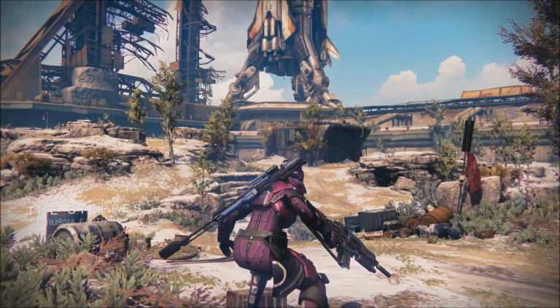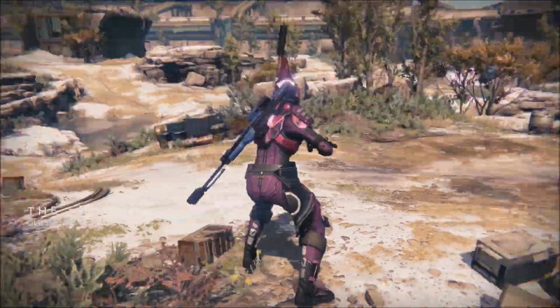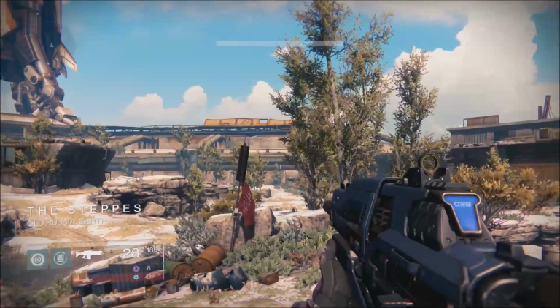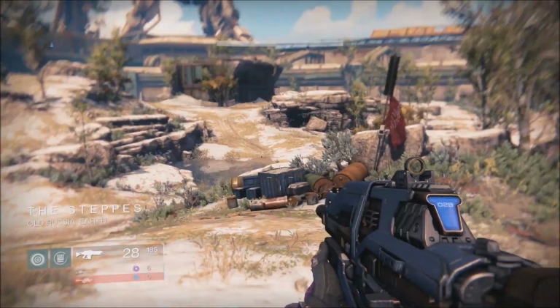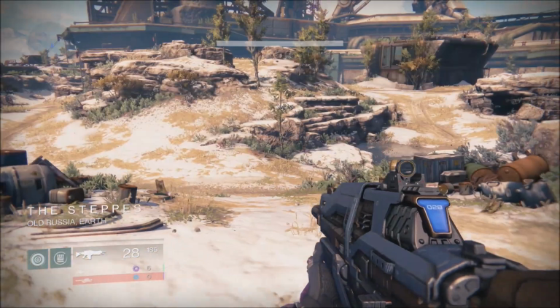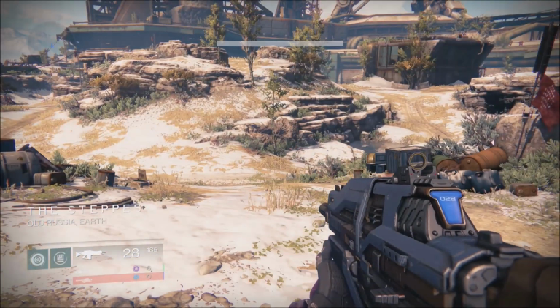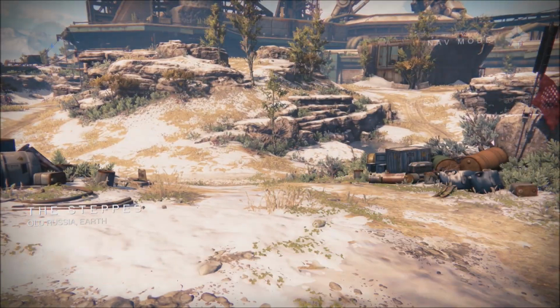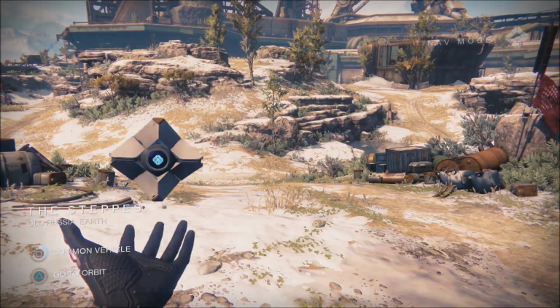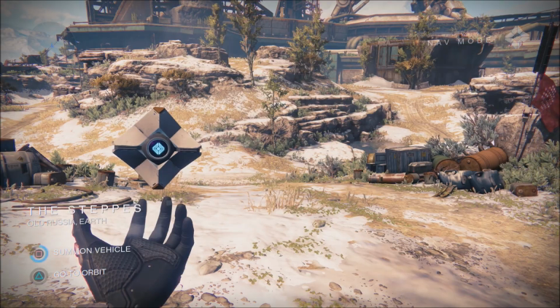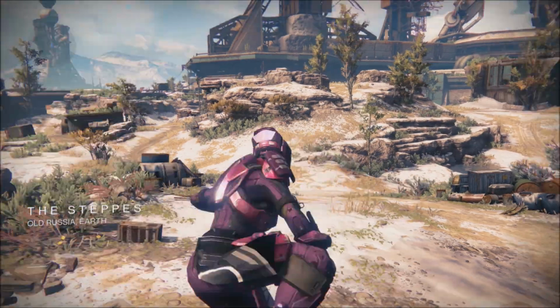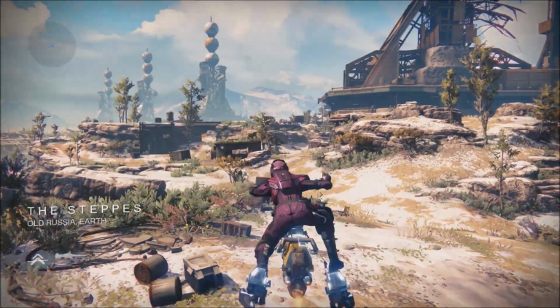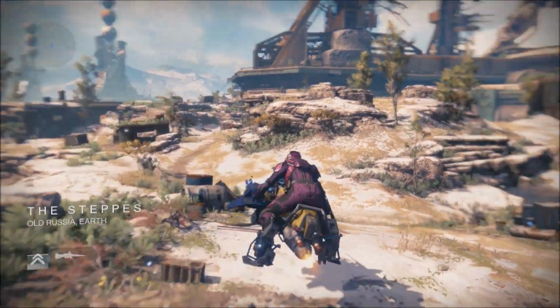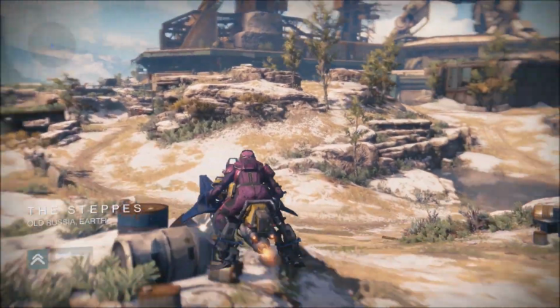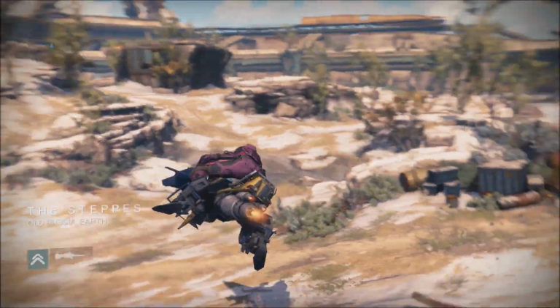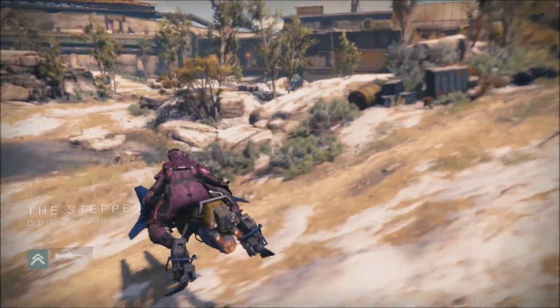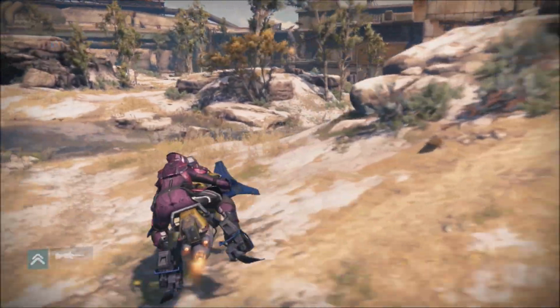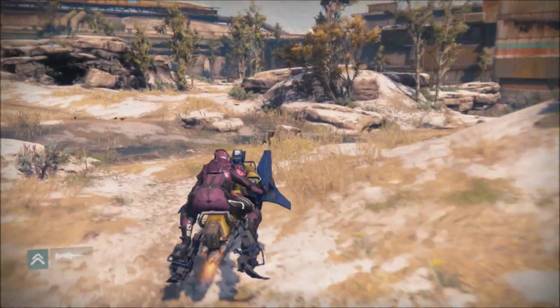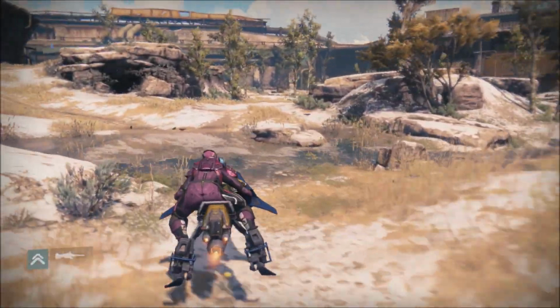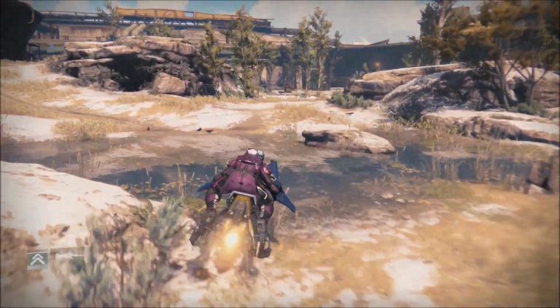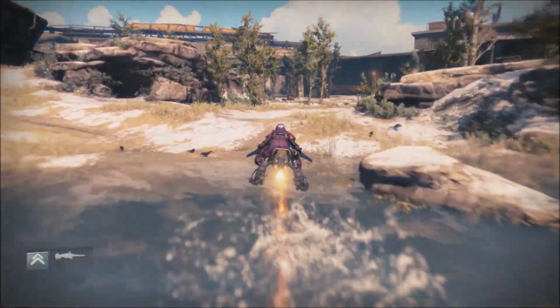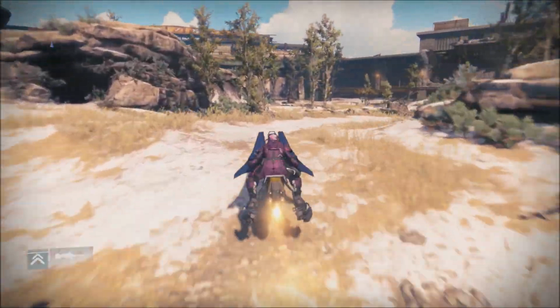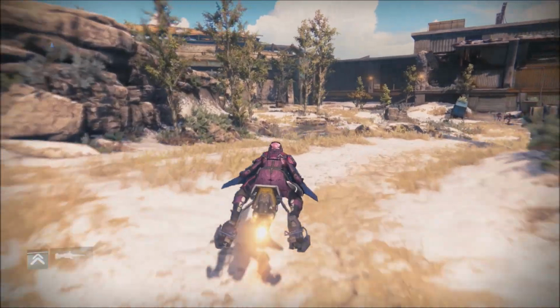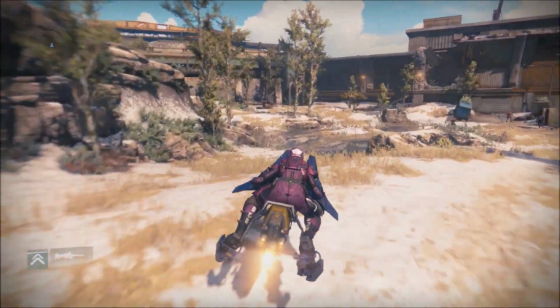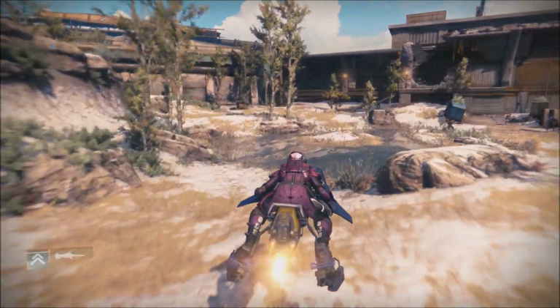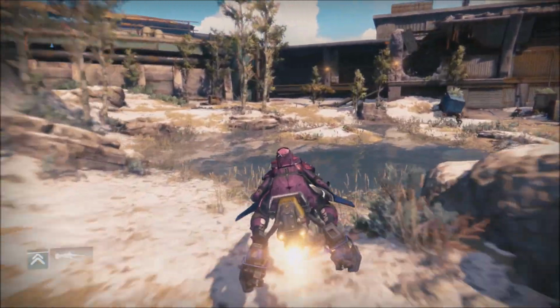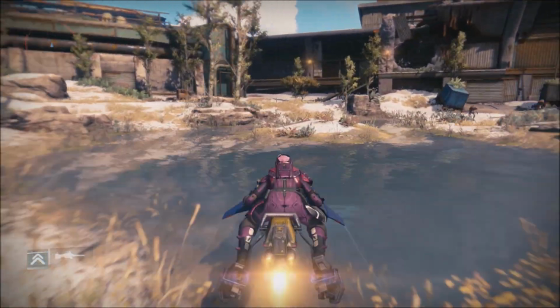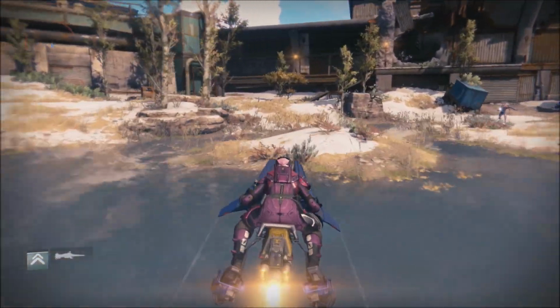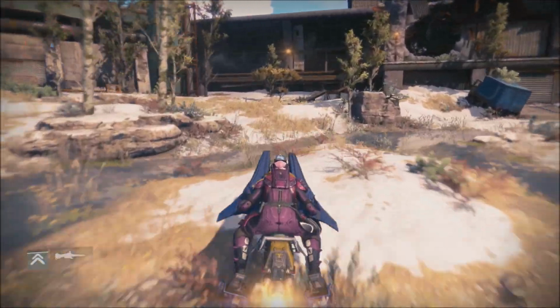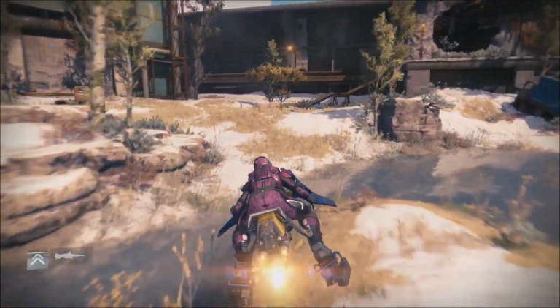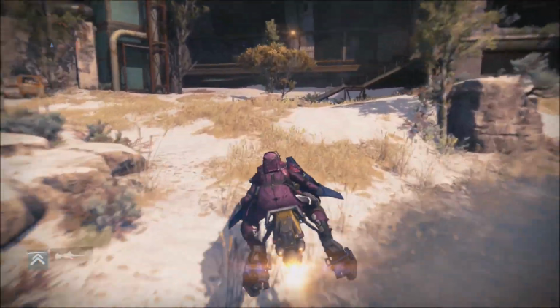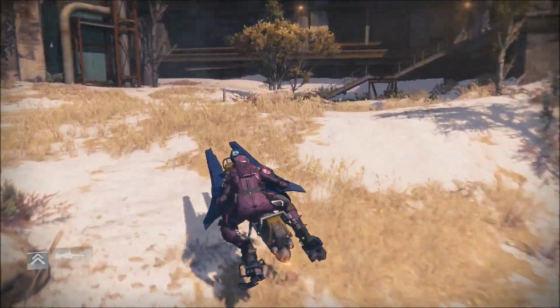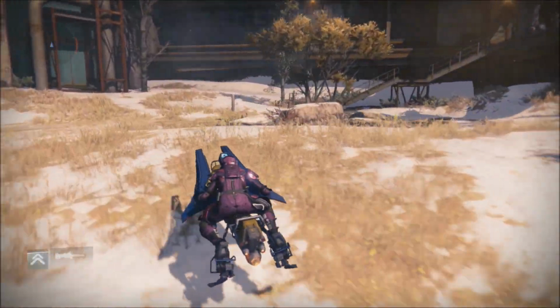Right off the spawn you get on your sparrow, take a right really quick, go through these two rocks, keep going all the way to the staircase in the back corner.